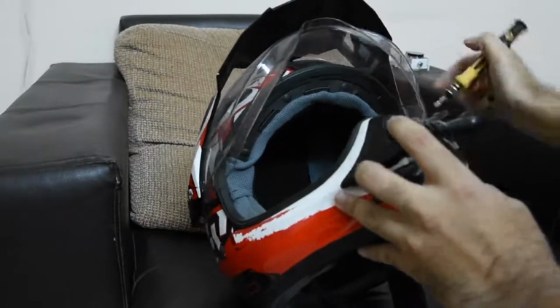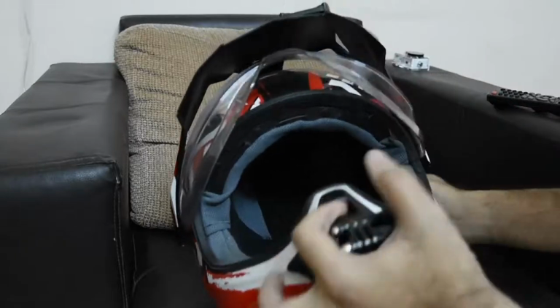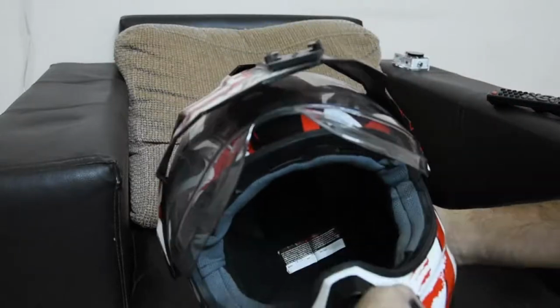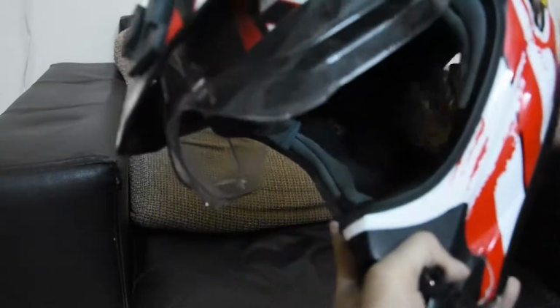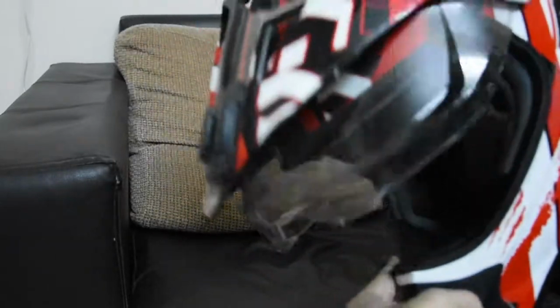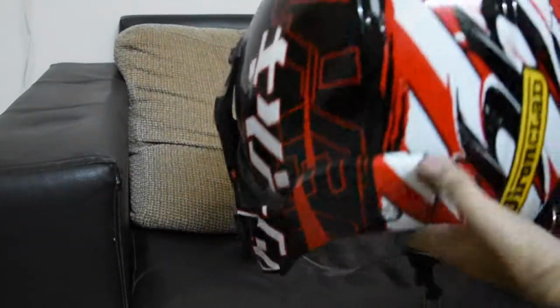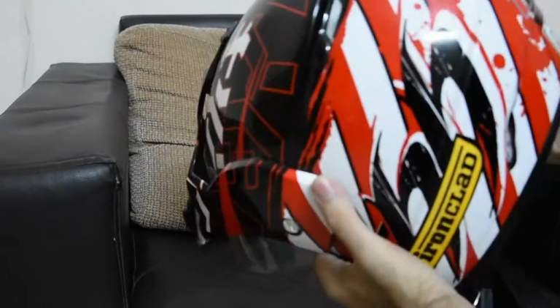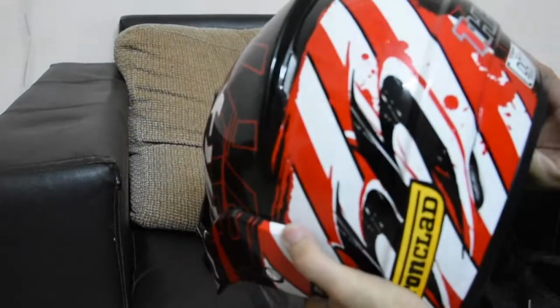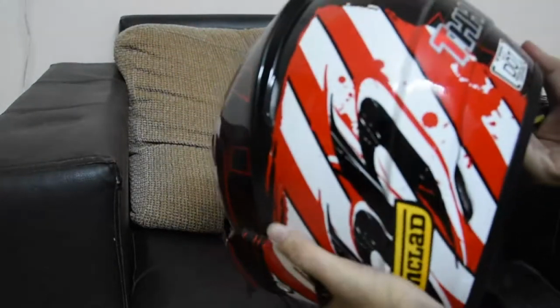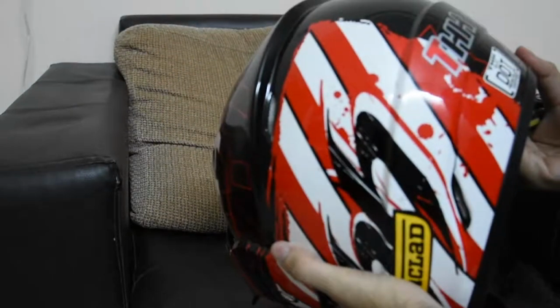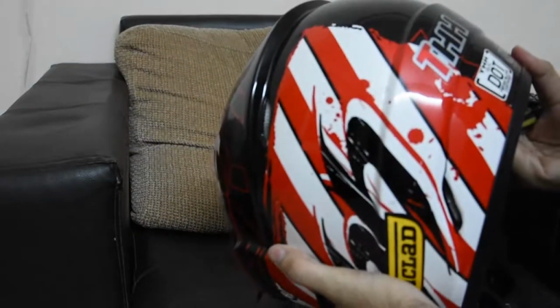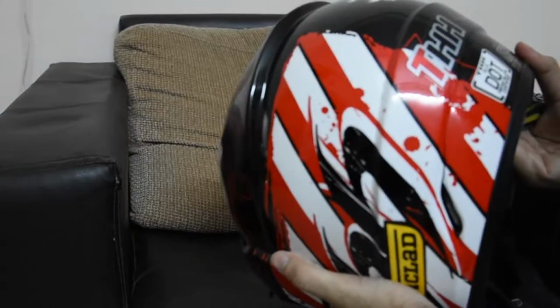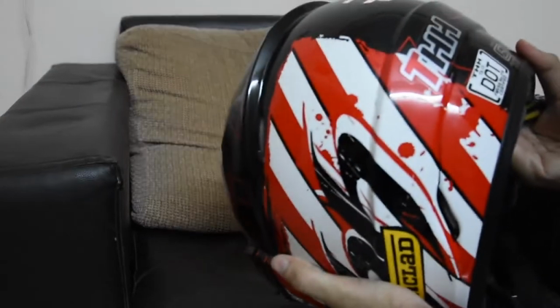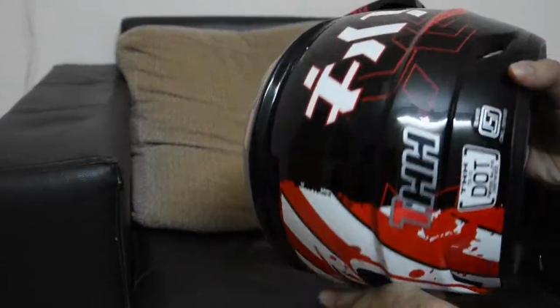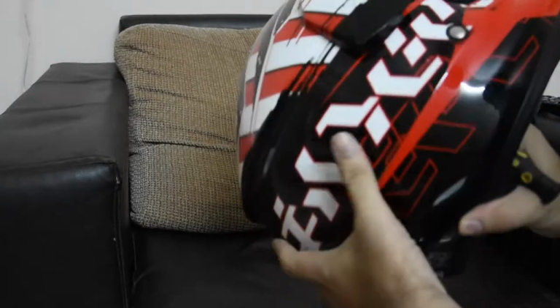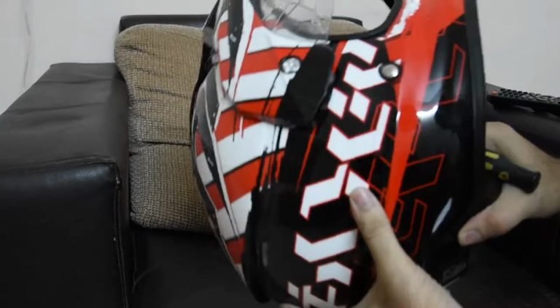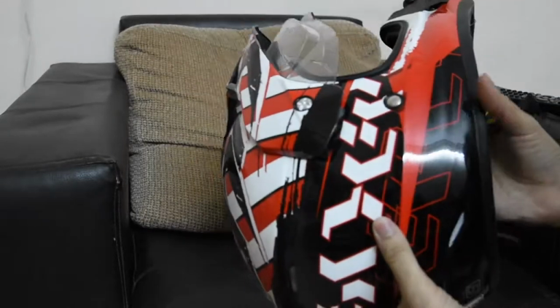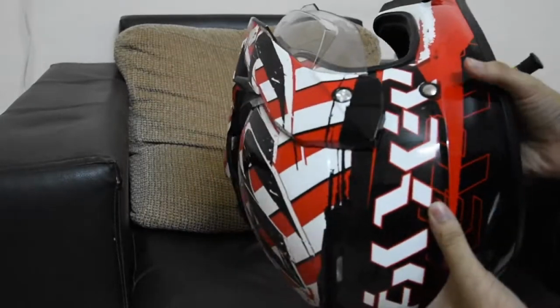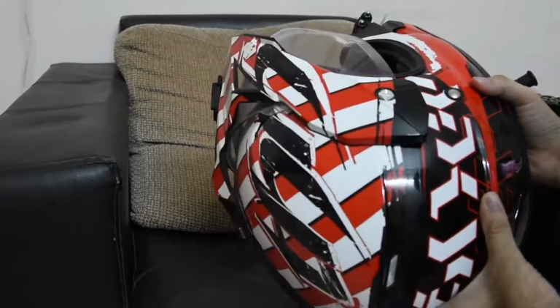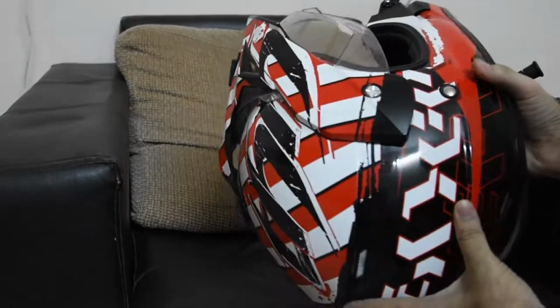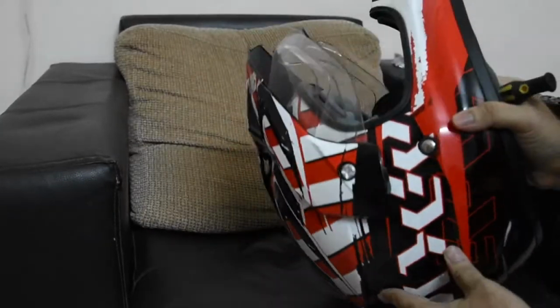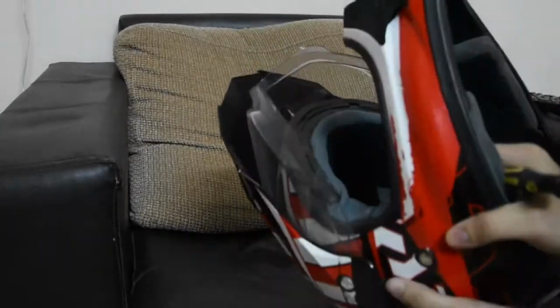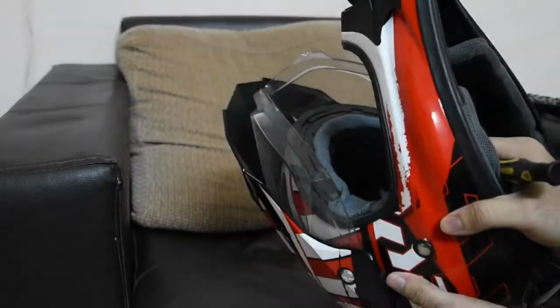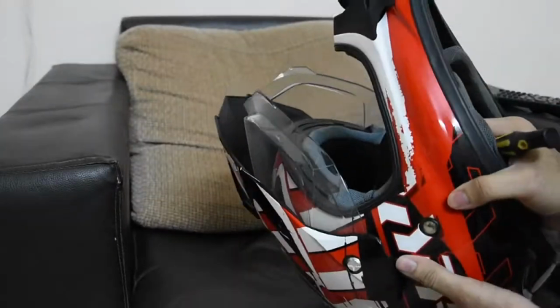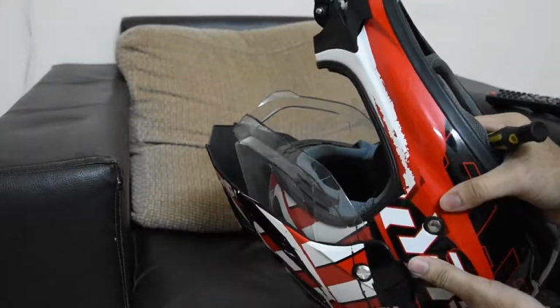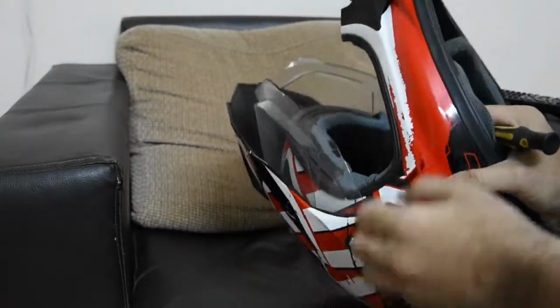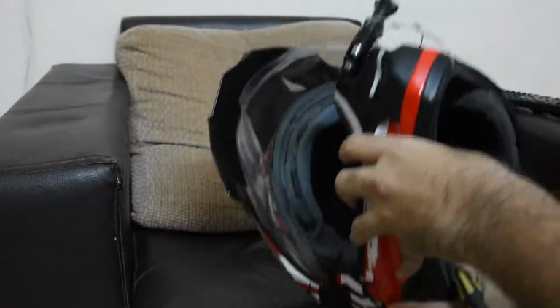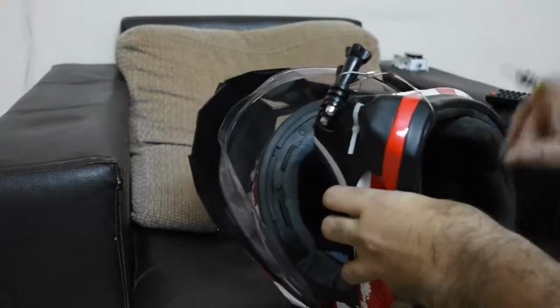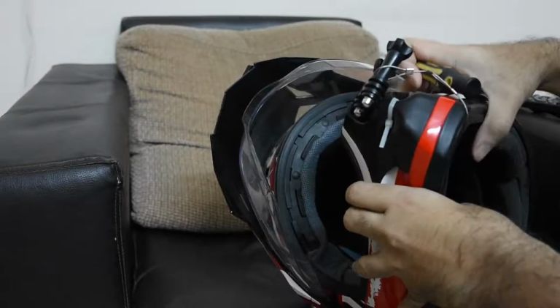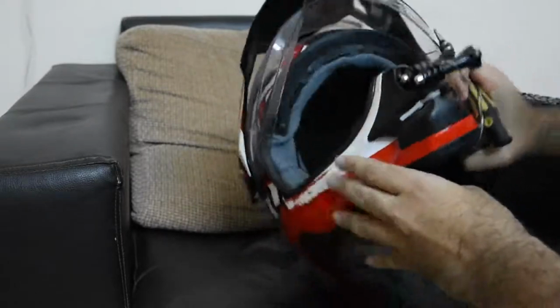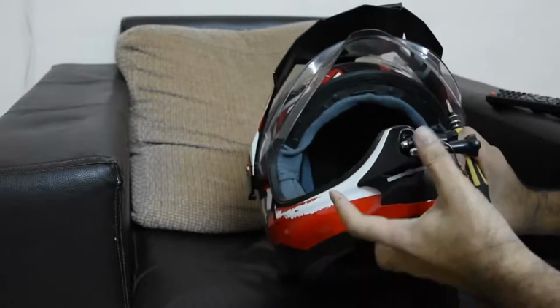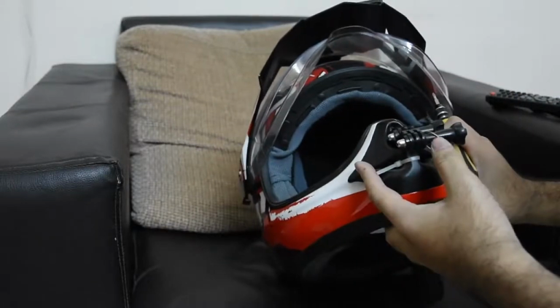So this is my helmet. This is a THH, Drought Certified helmet. This is a dual focus helmet — you can use it on road, you can use it for track, you can use it for an ATV.